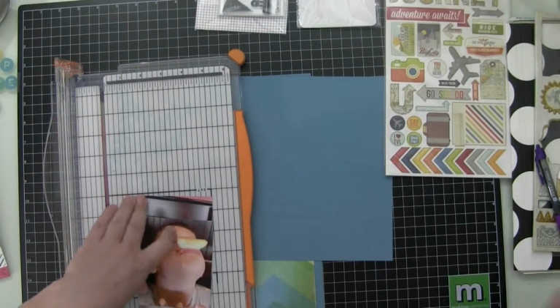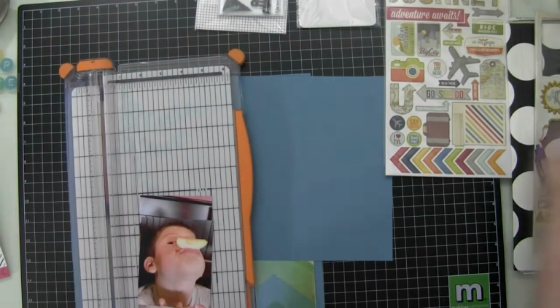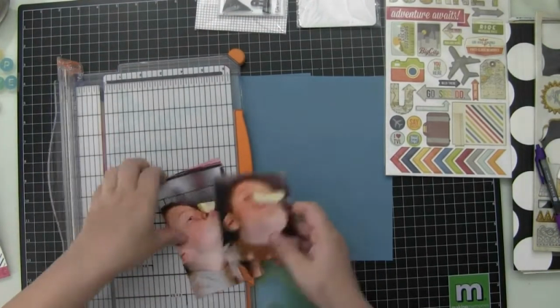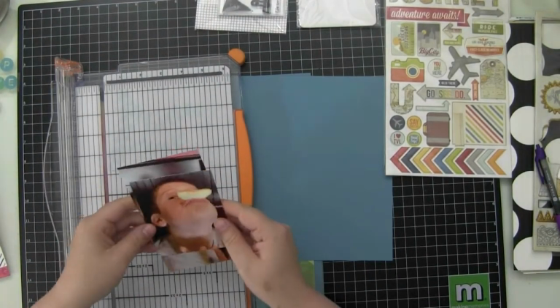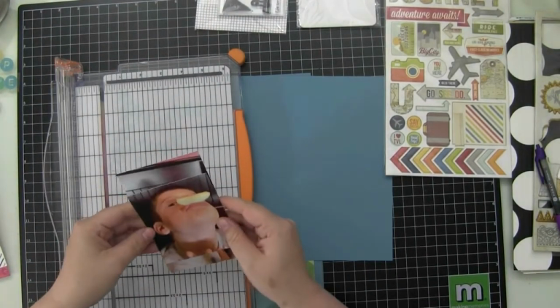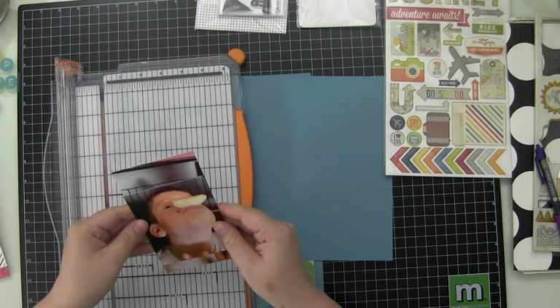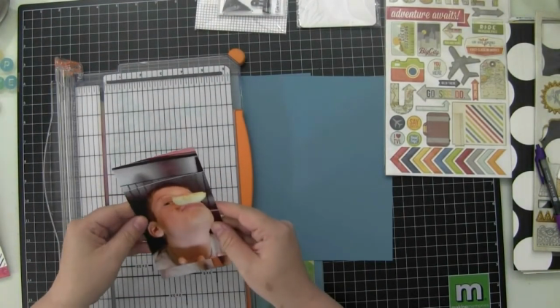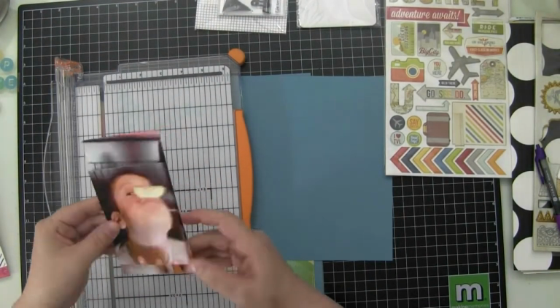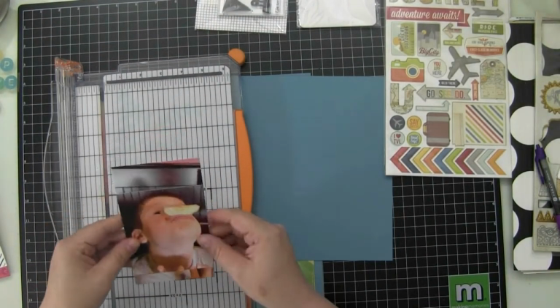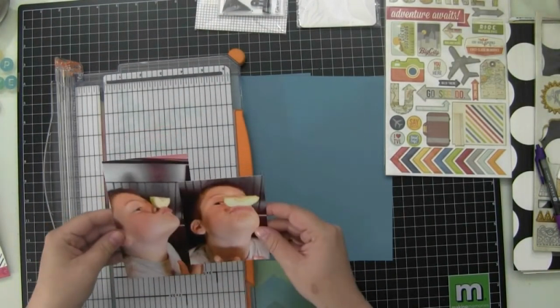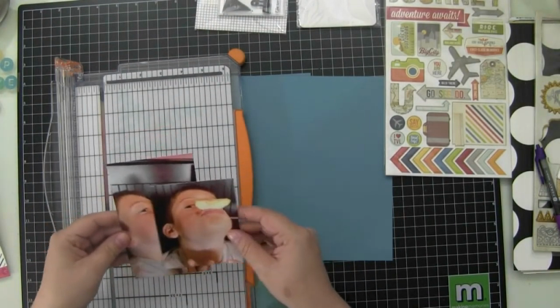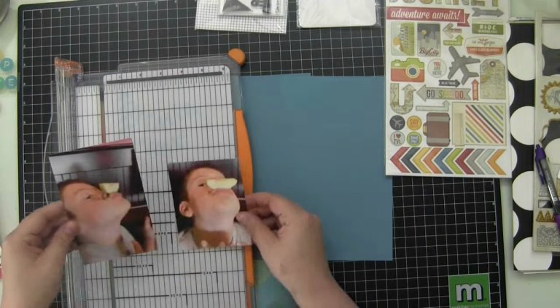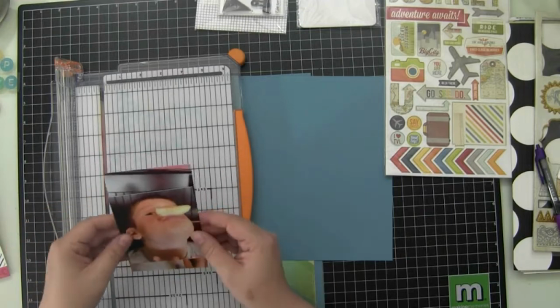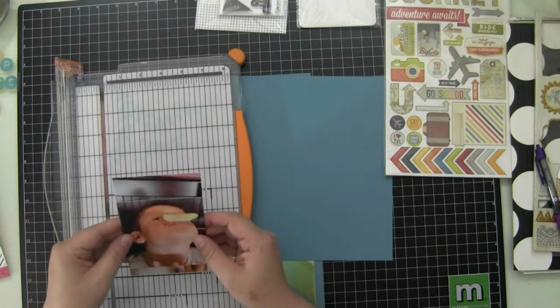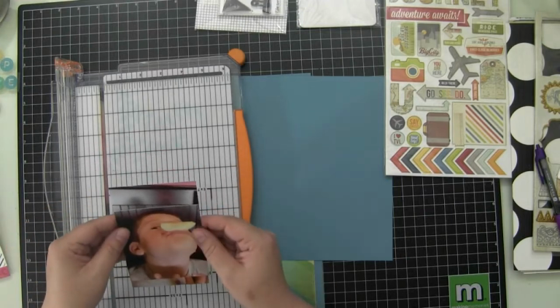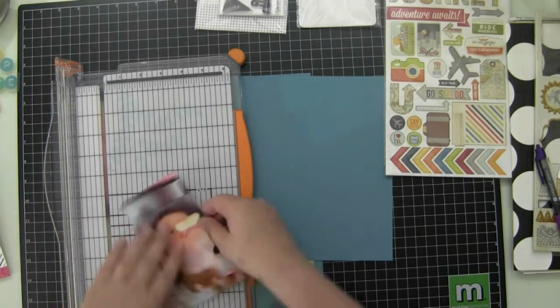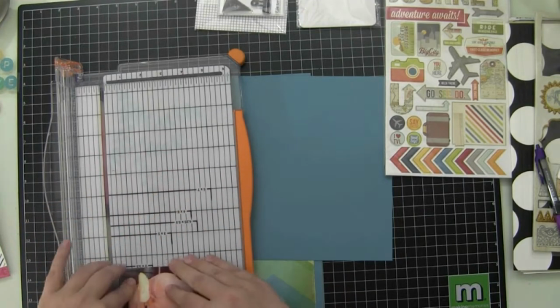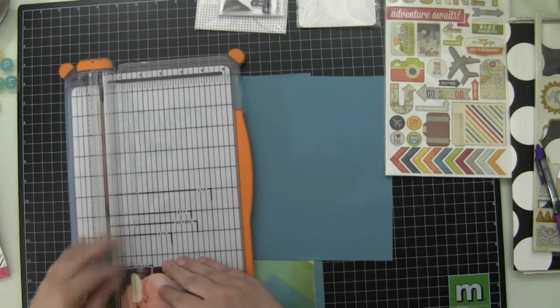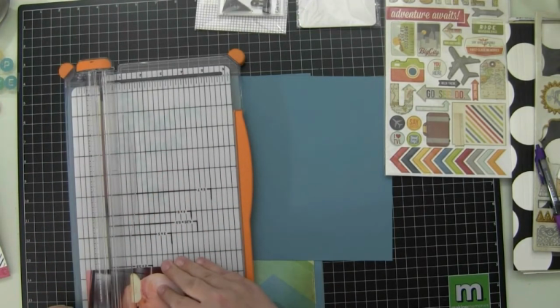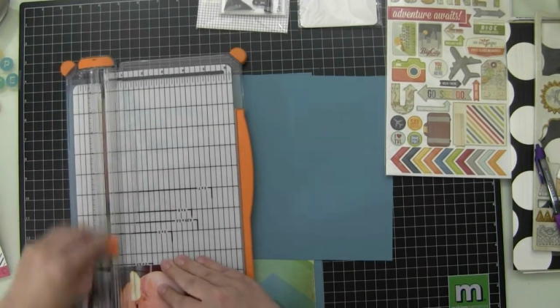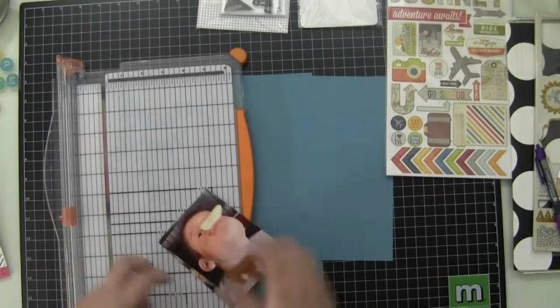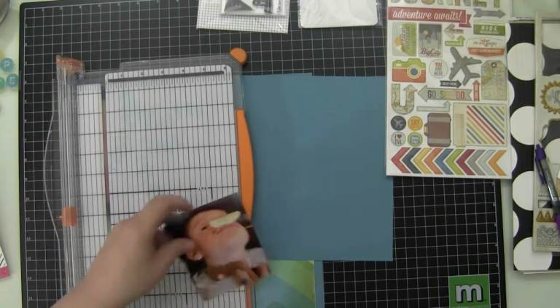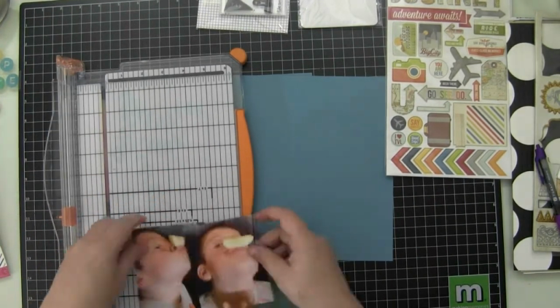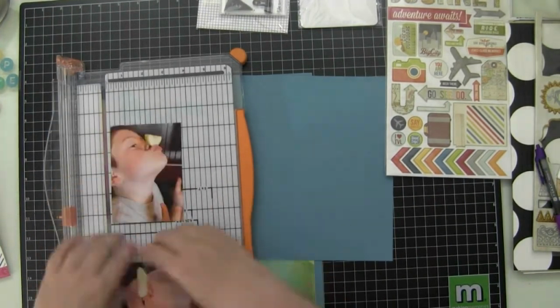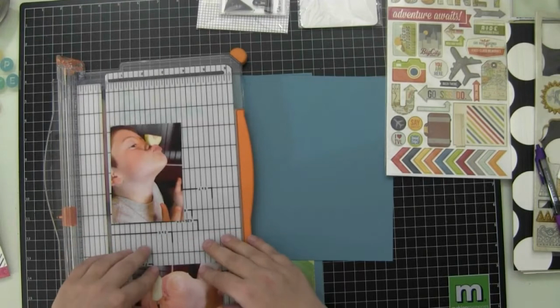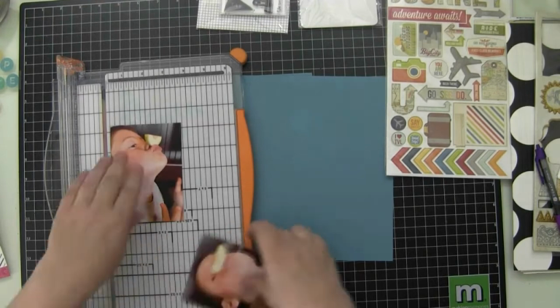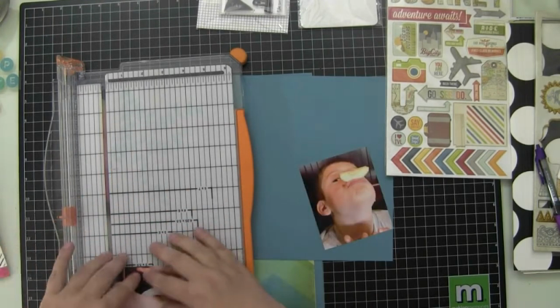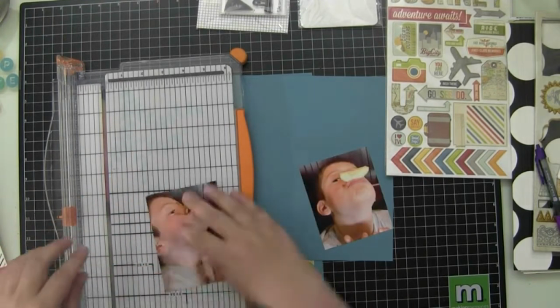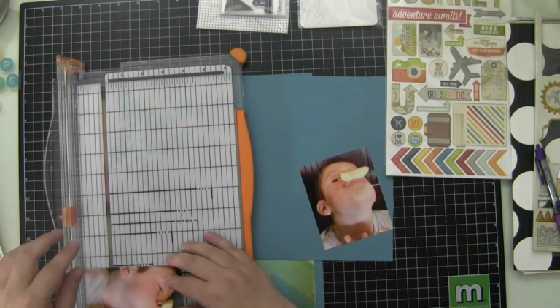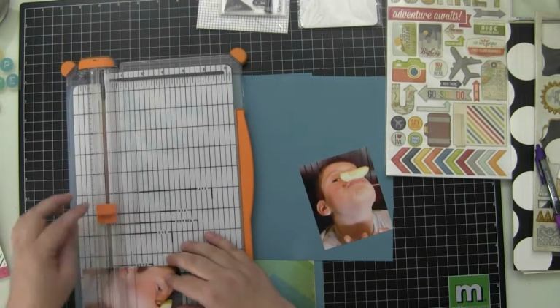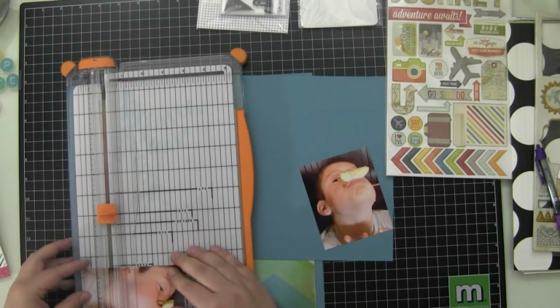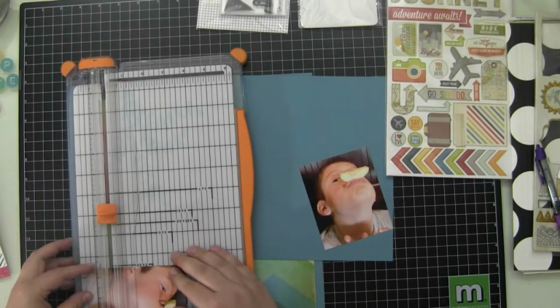I'm scrapbooking these two photos of my nephew Gabriel. He is holding a slice of apple between his nose and his upper lip, and that is just the epitome of who he is. He's a nut, and he will tell you he's a nut. He has no problem with that.